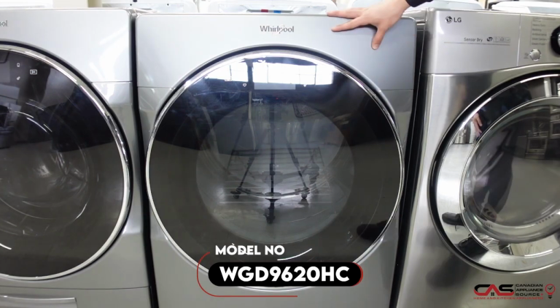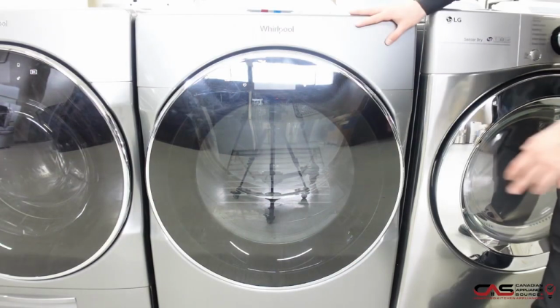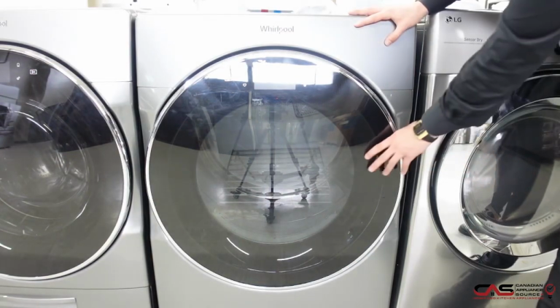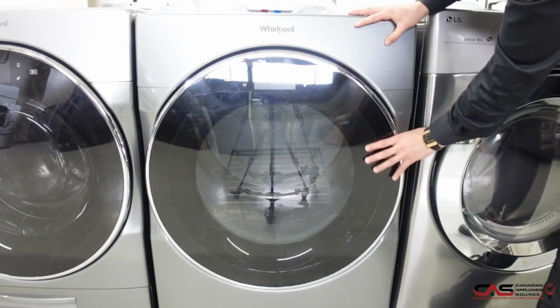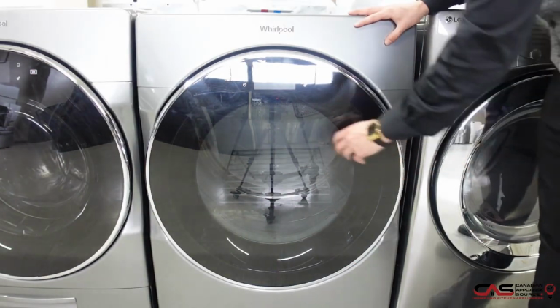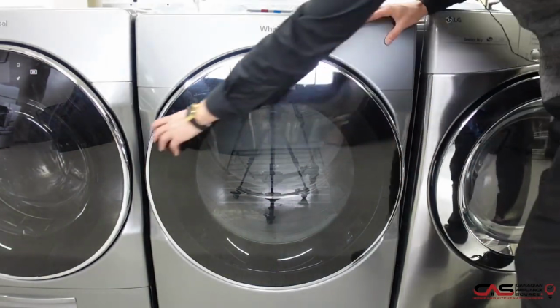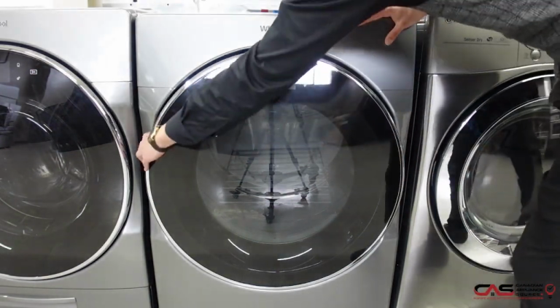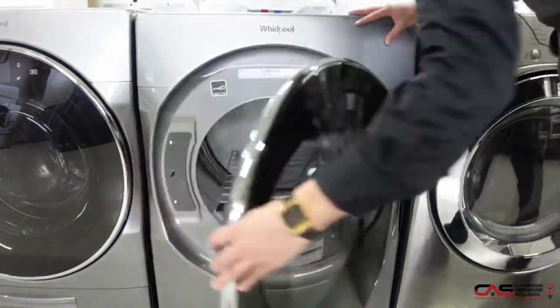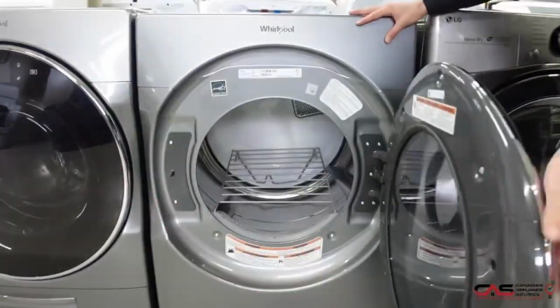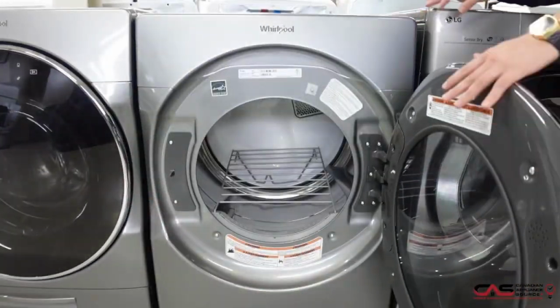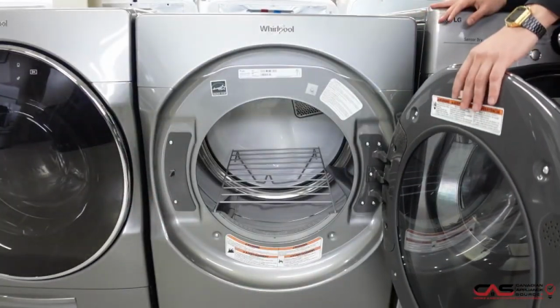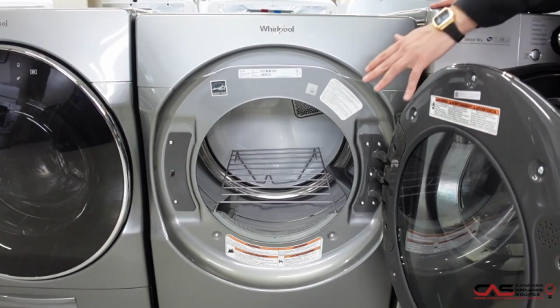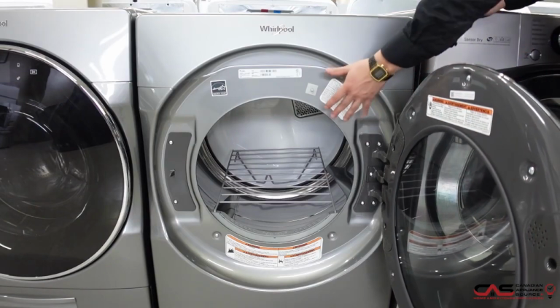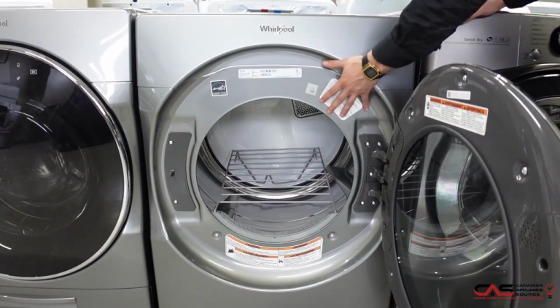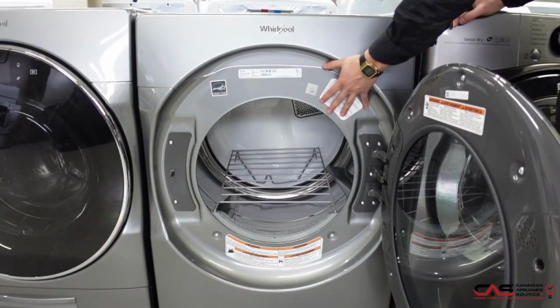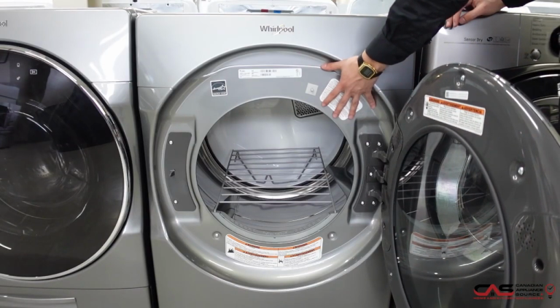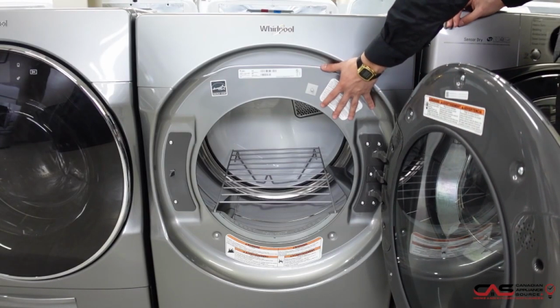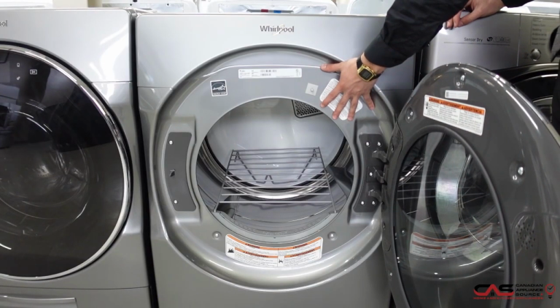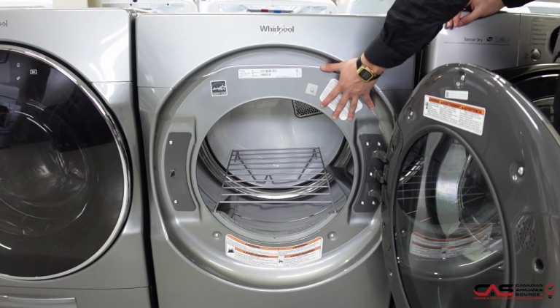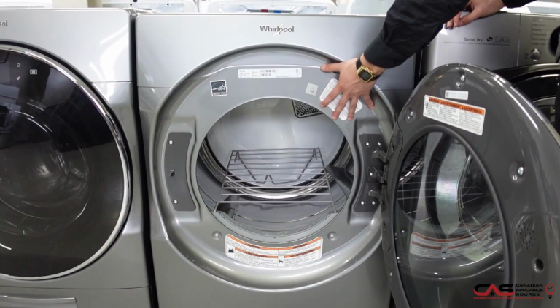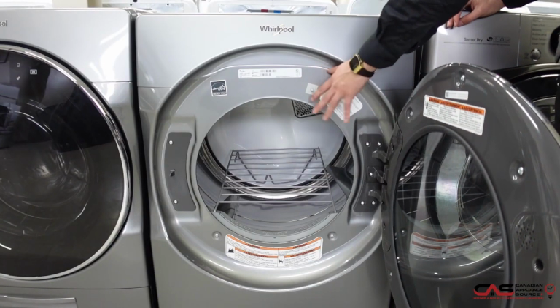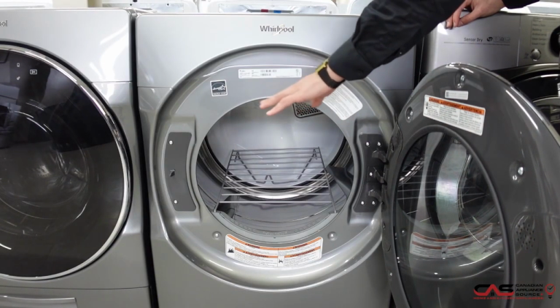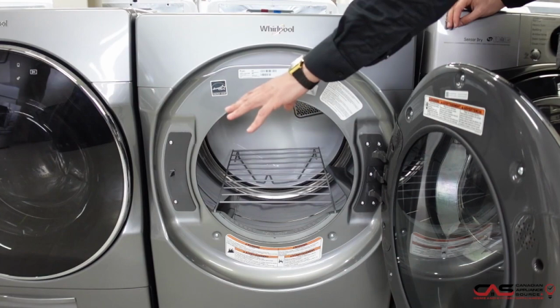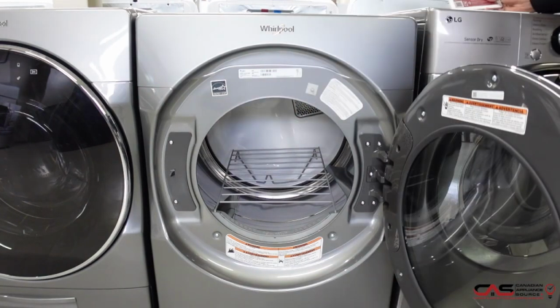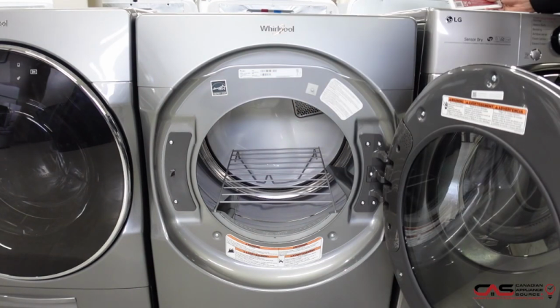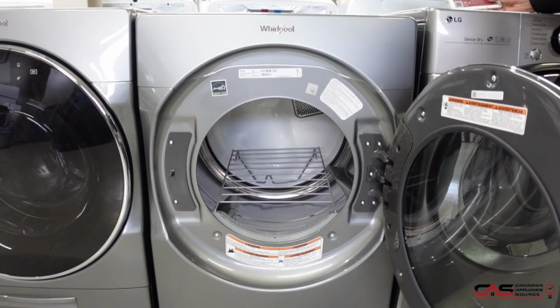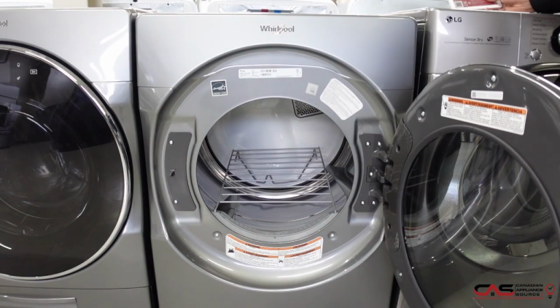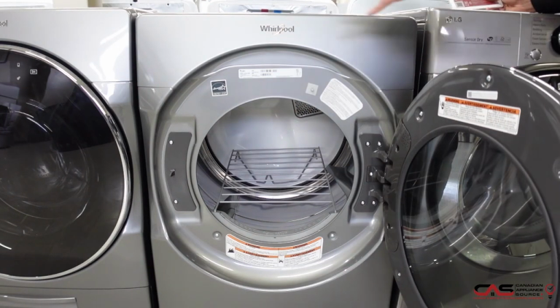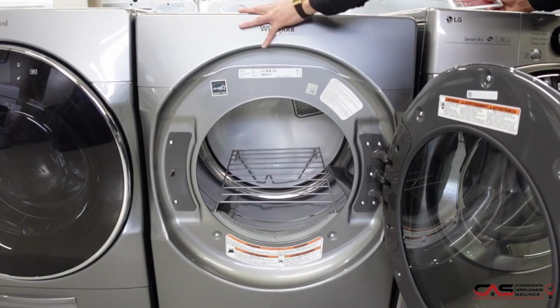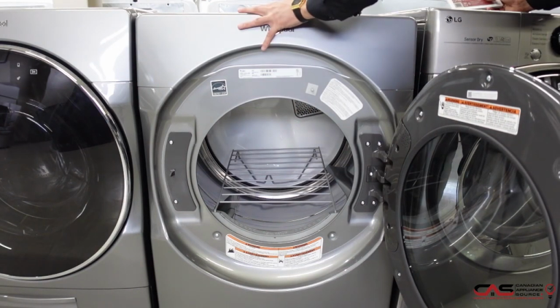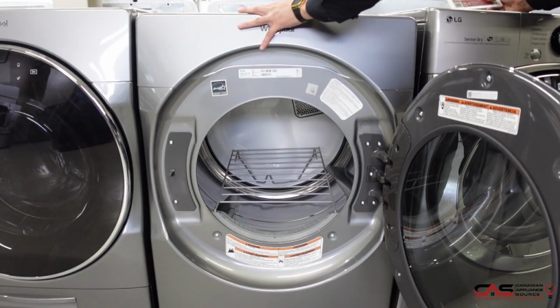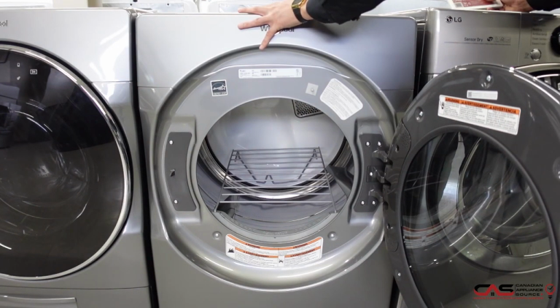This is one of Whirlpool's very smart machines, so you can actually opt in to keep up with your laundry. It does come with steam clean and 1200 RPM. It is also stackable with the washer.